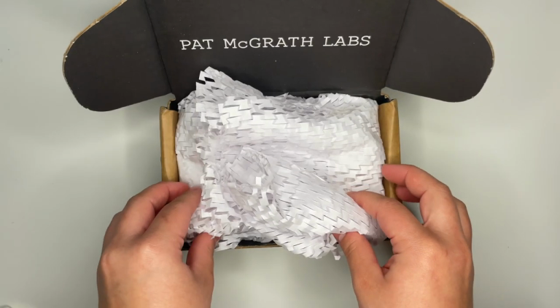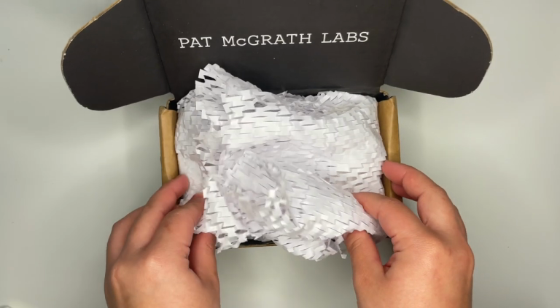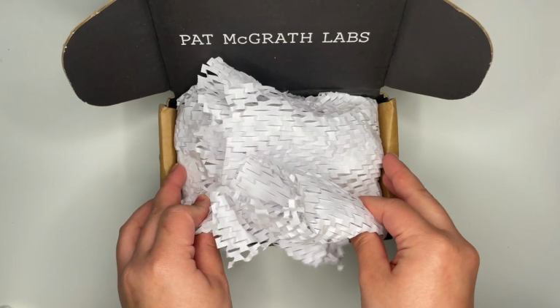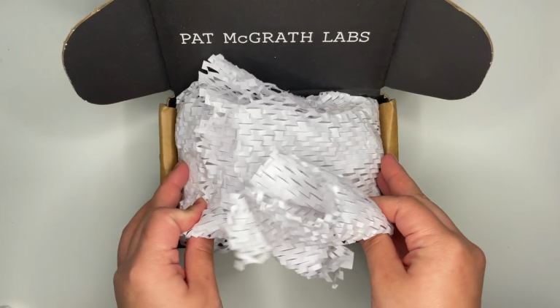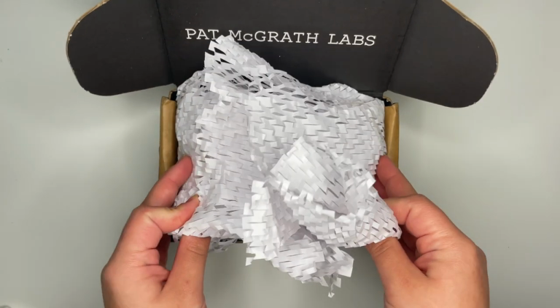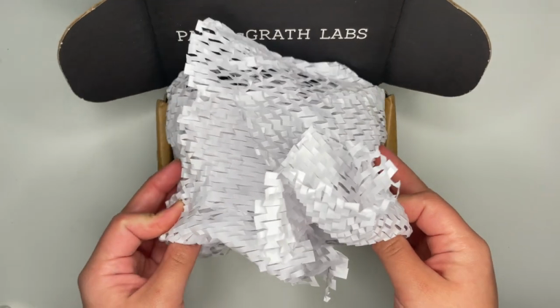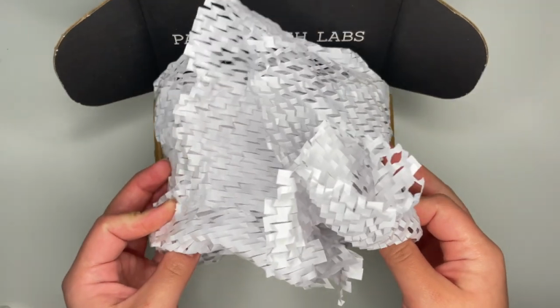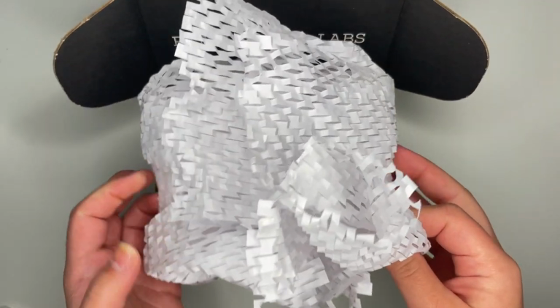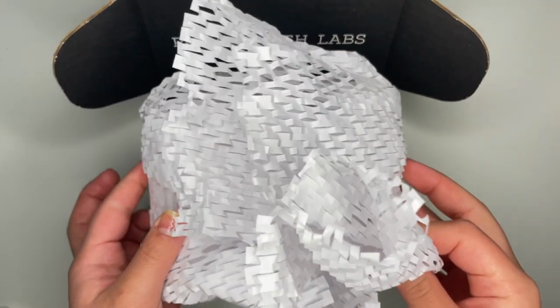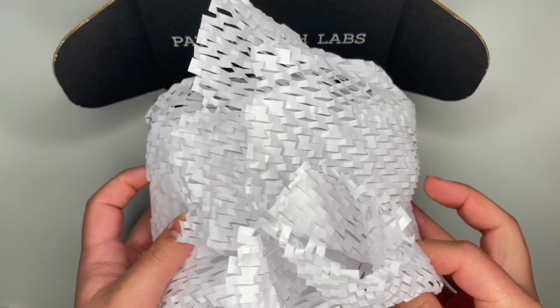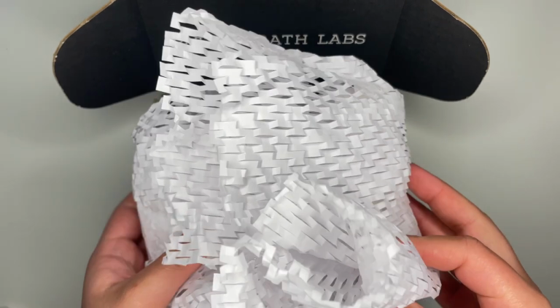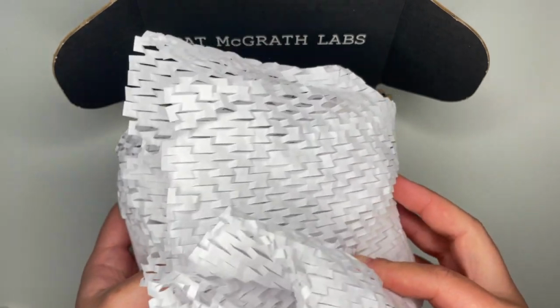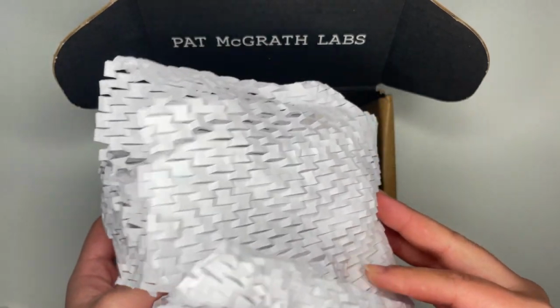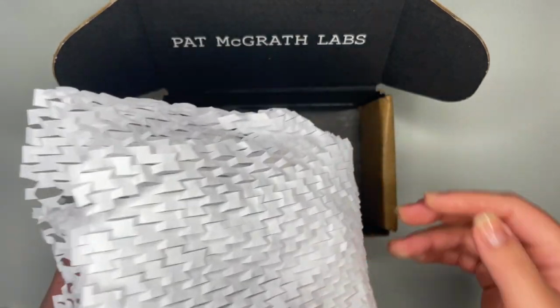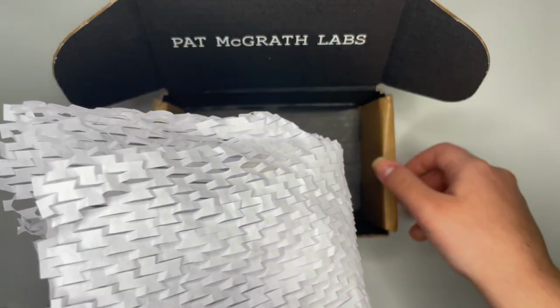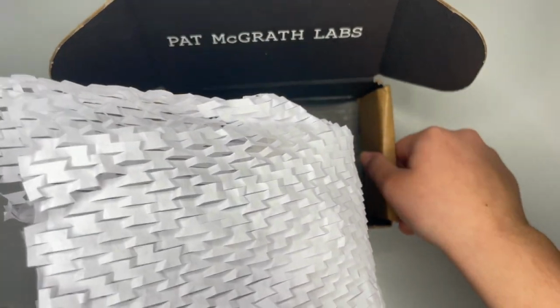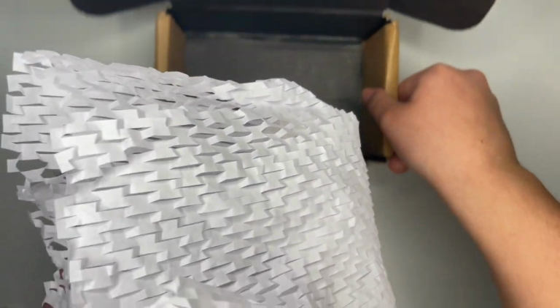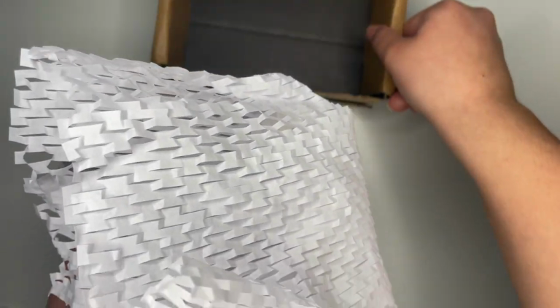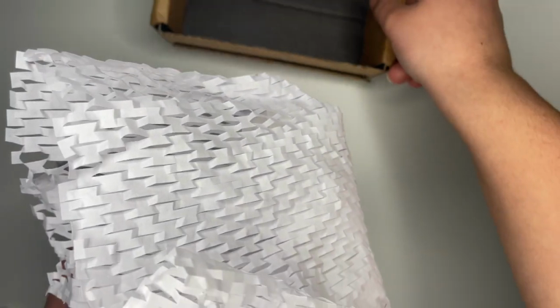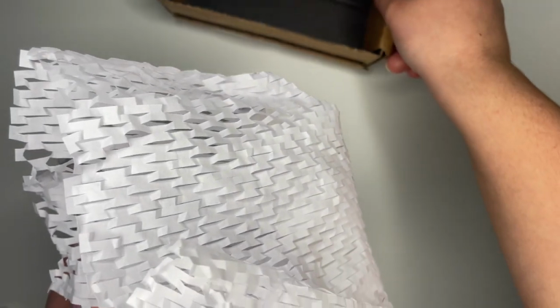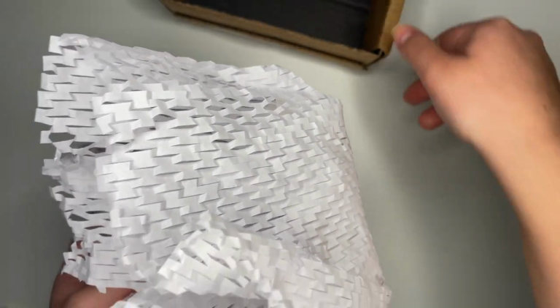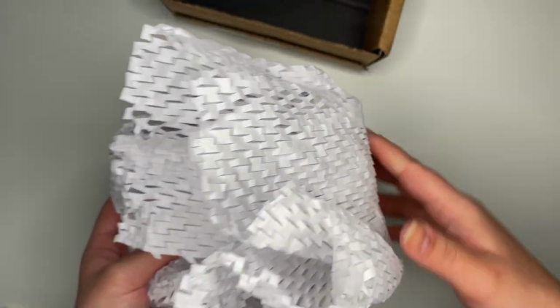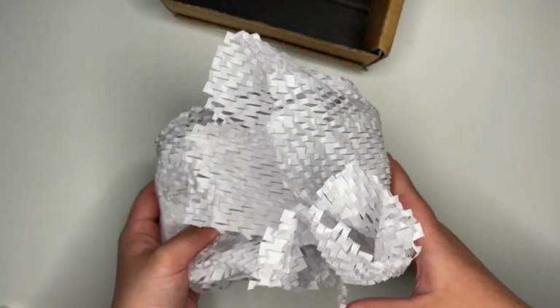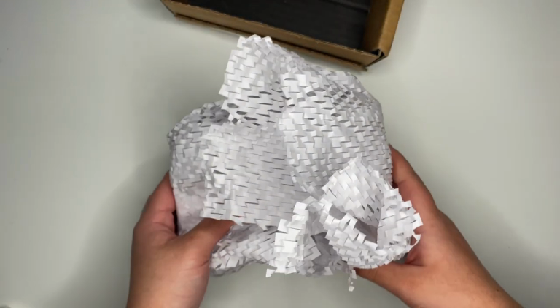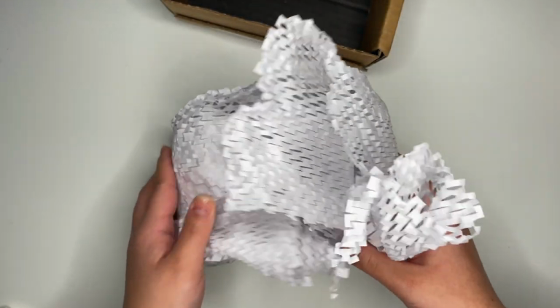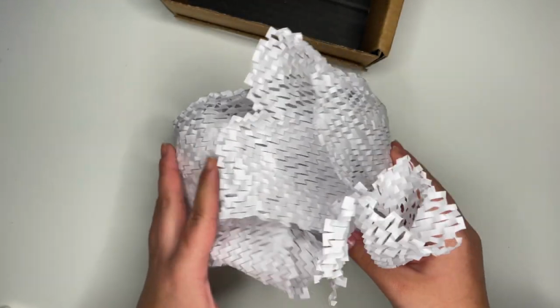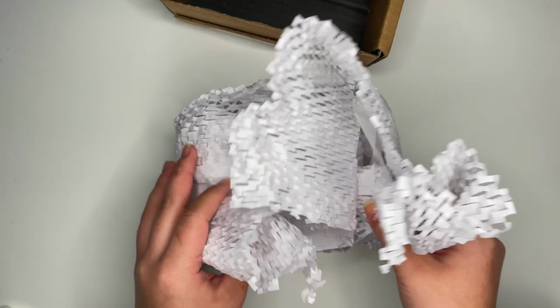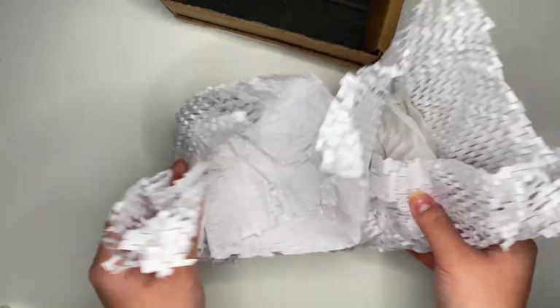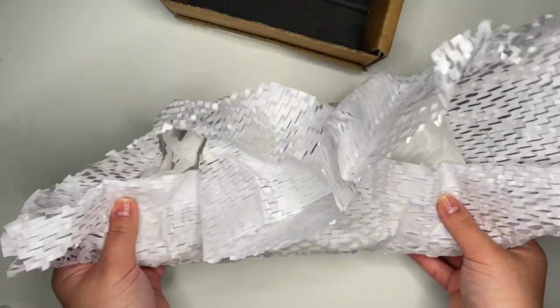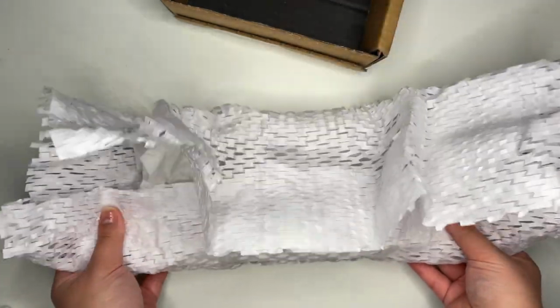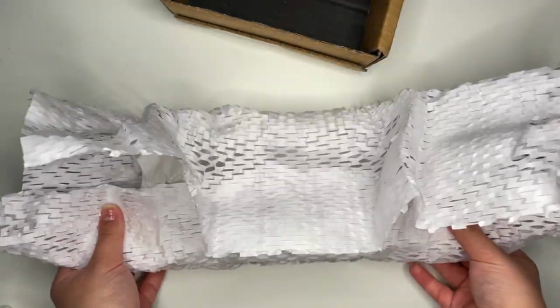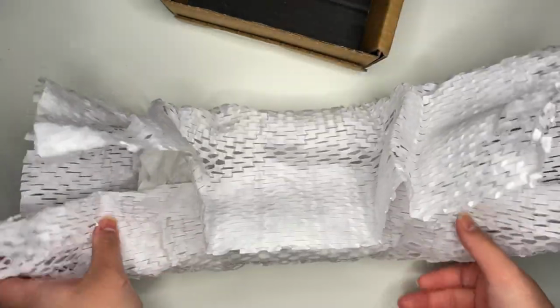This is what the kit came in. I love that Pat McGrath had a custom box and great packaging. I always love a brand that has an interest in how their products are displayed to their customers.